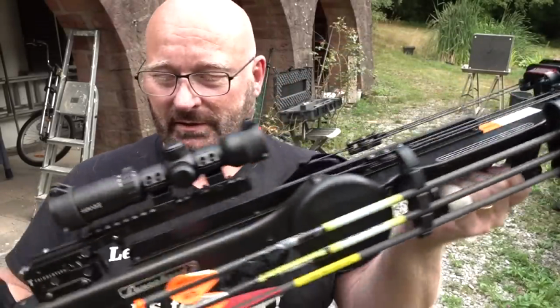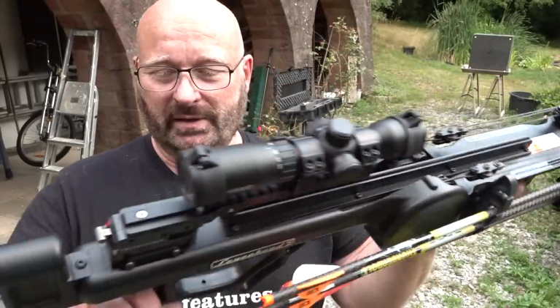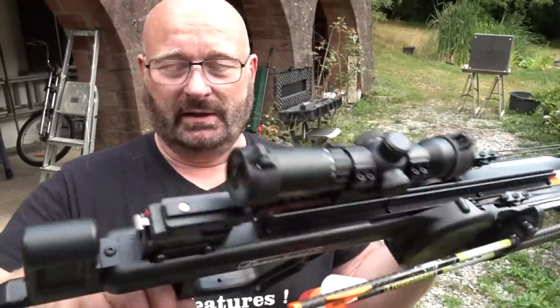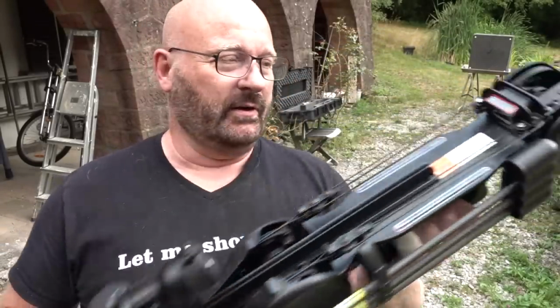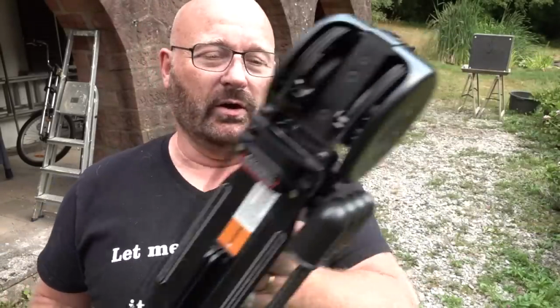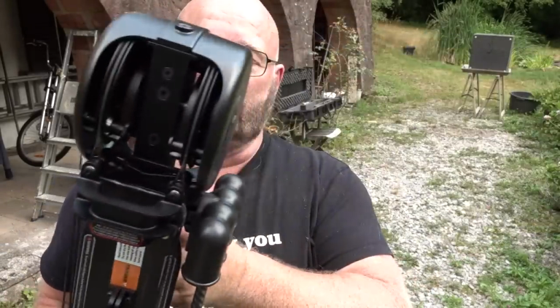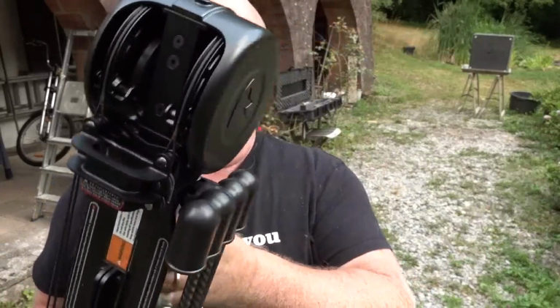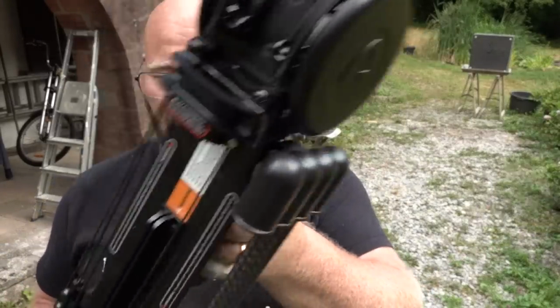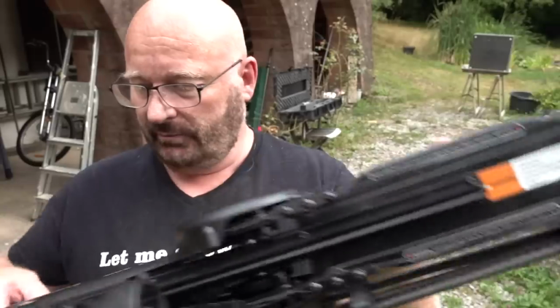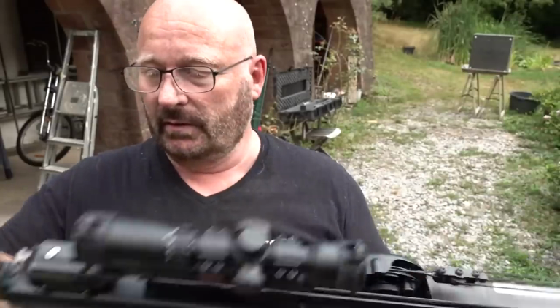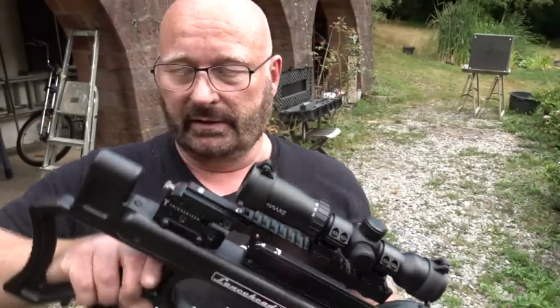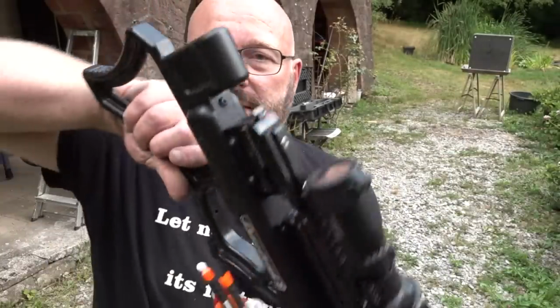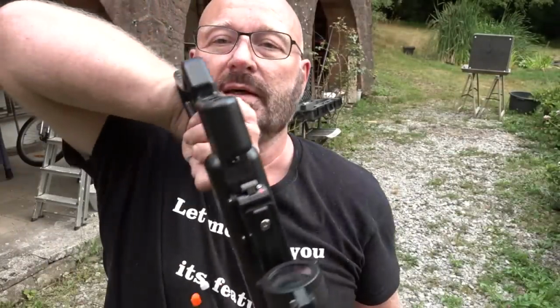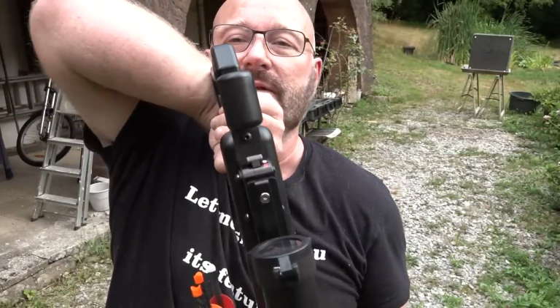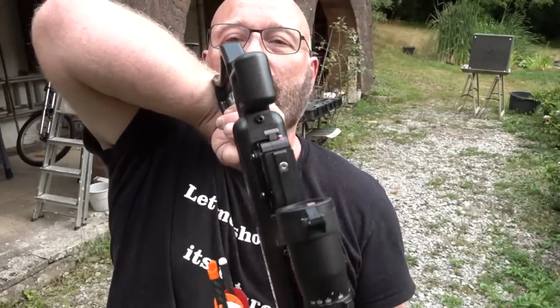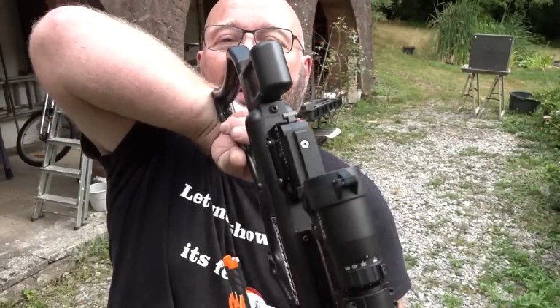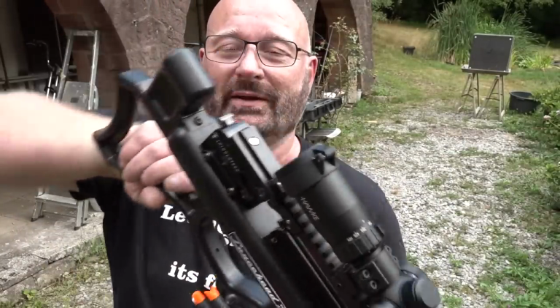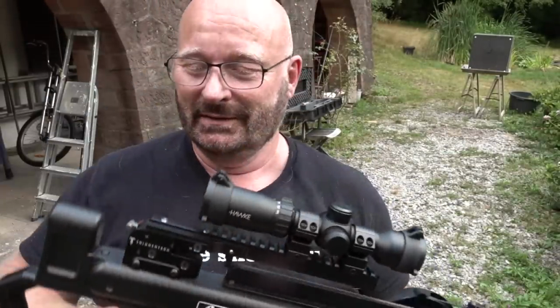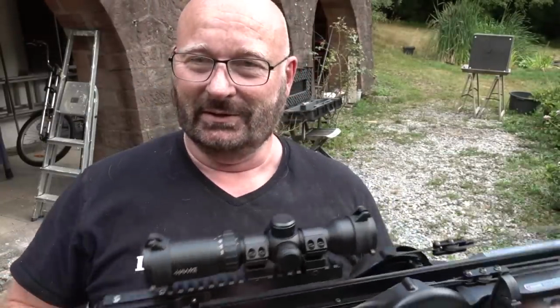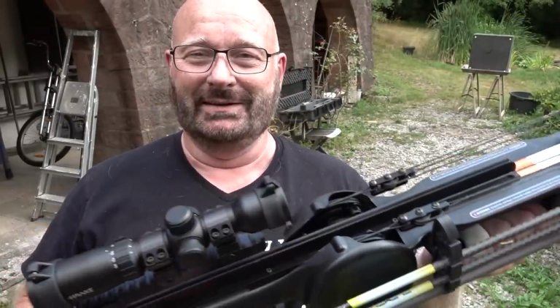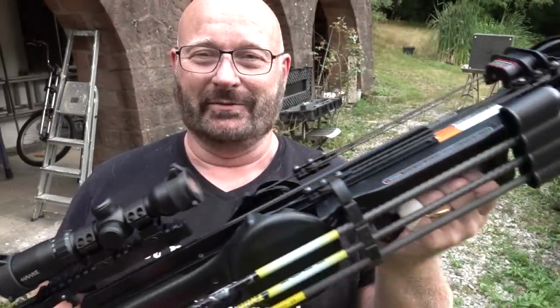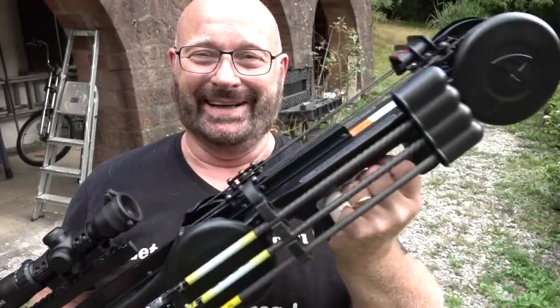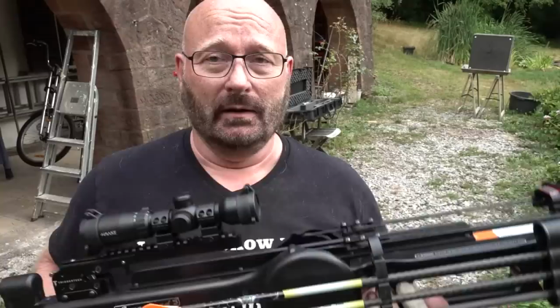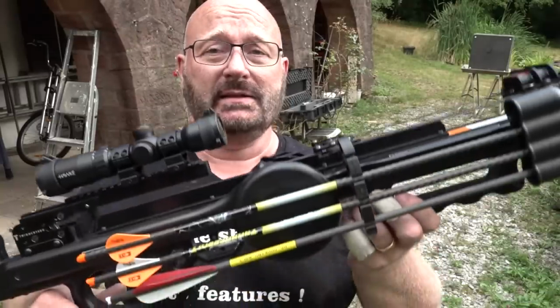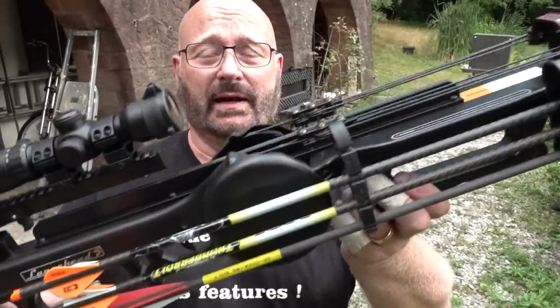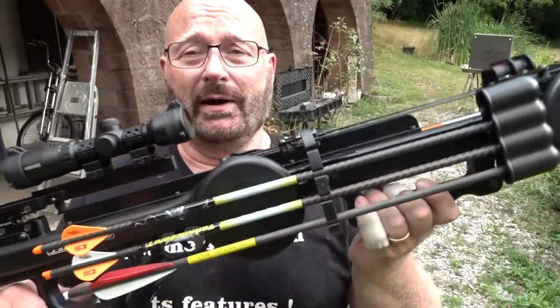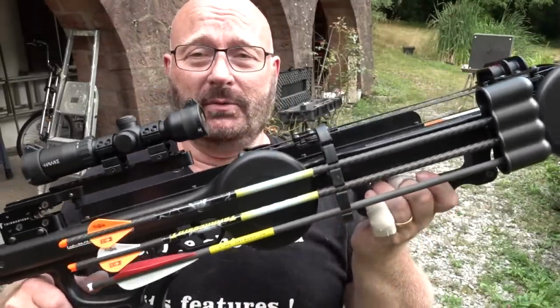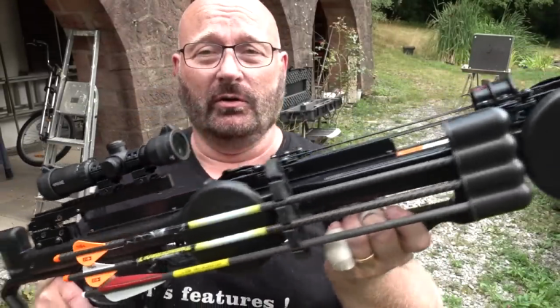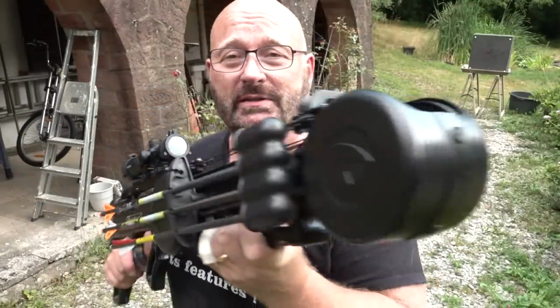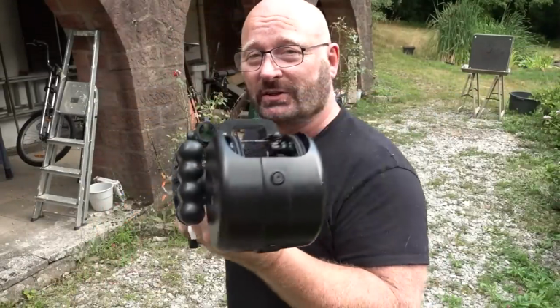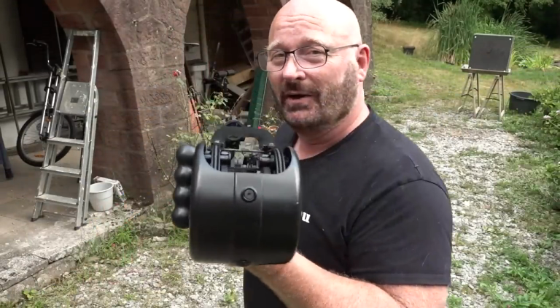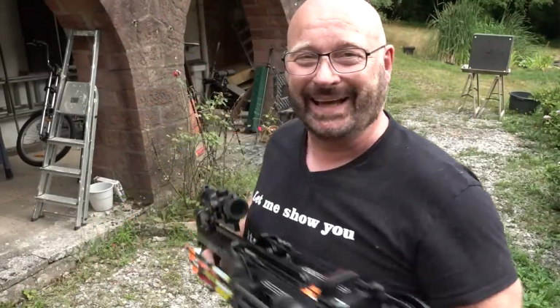This is actually a very early version. It has the number 009 on it, so it's one of the first ten Lancehead F1s. Let me show you its features once again.